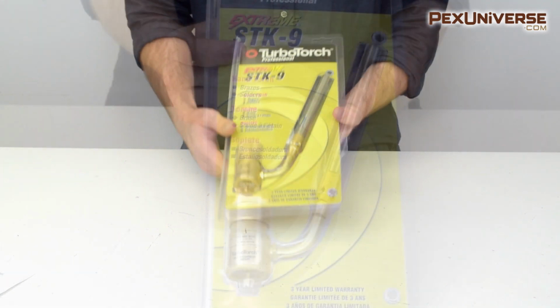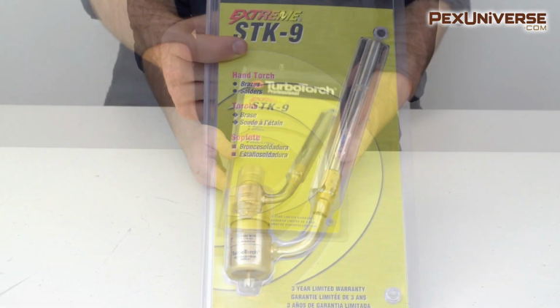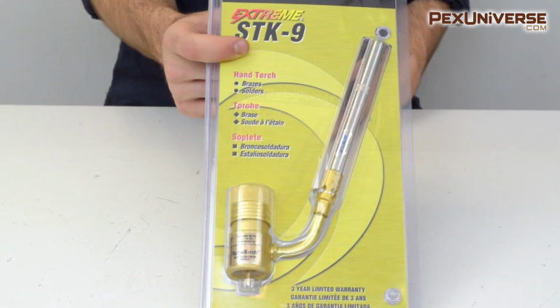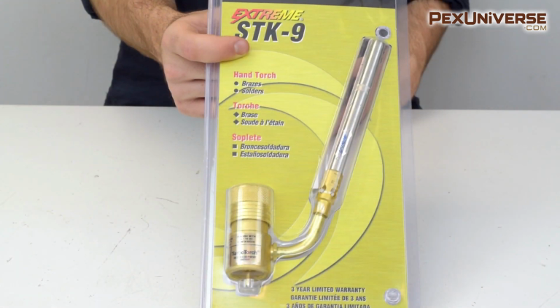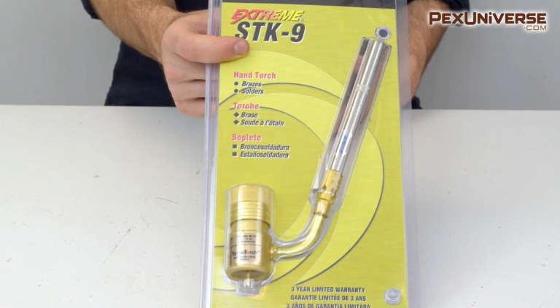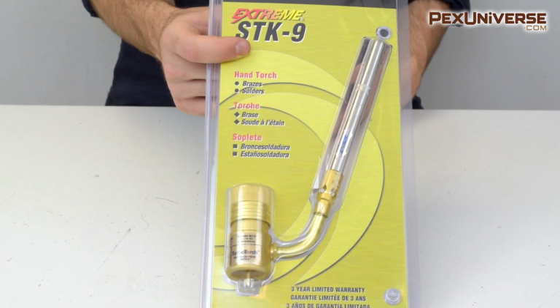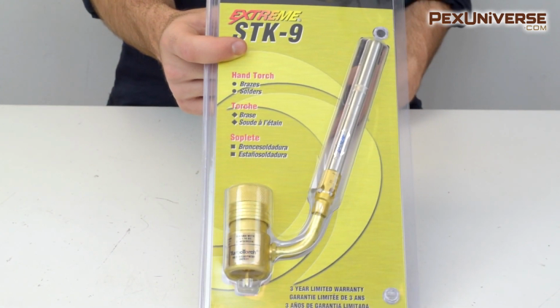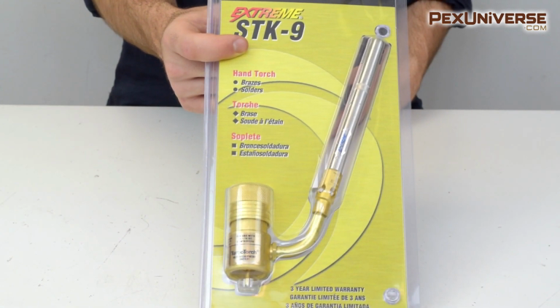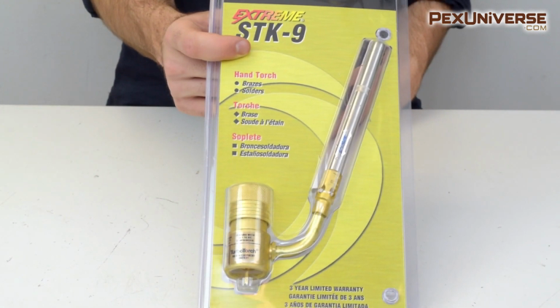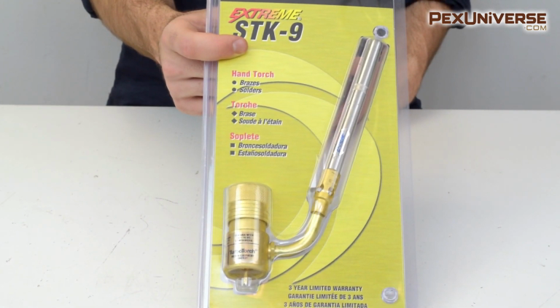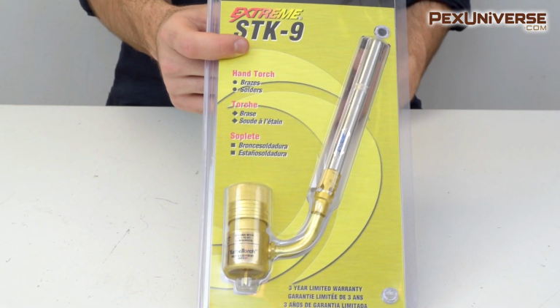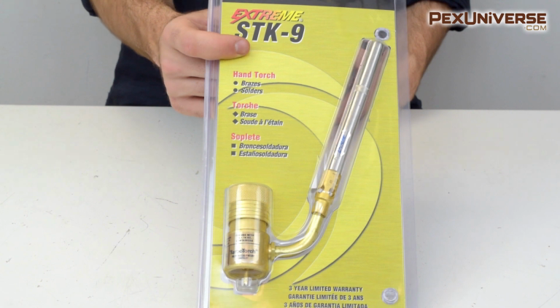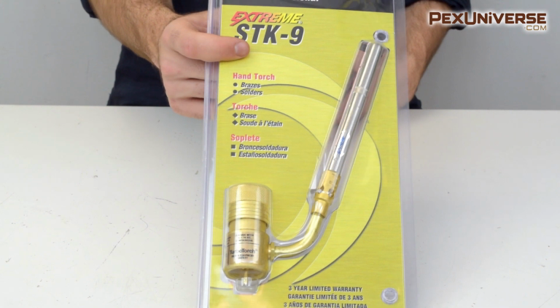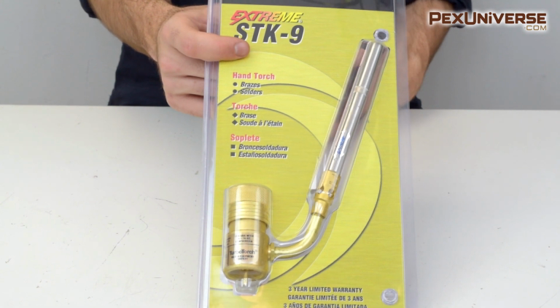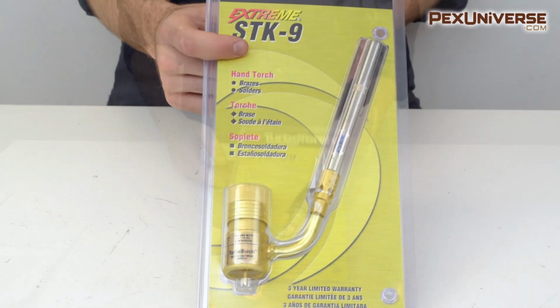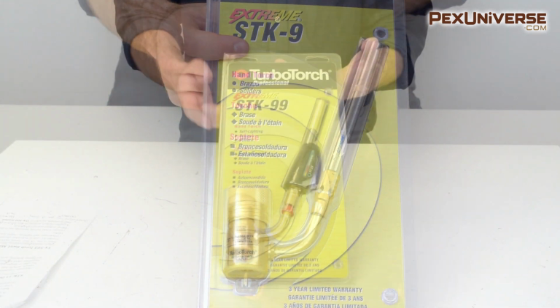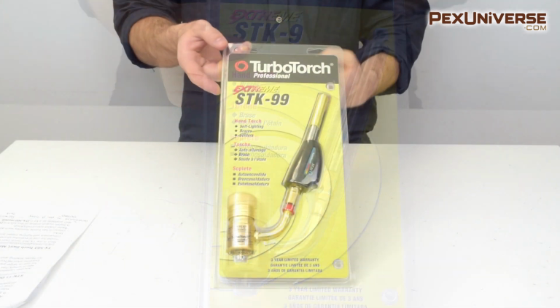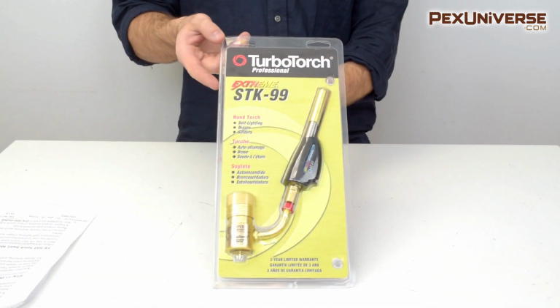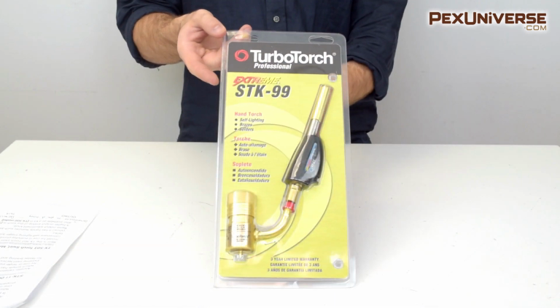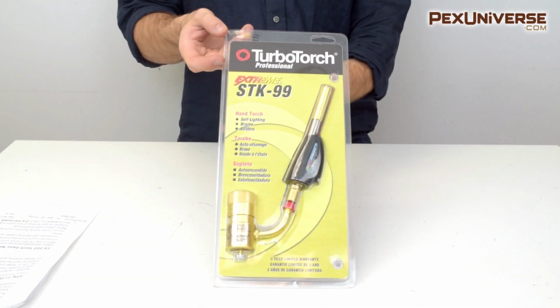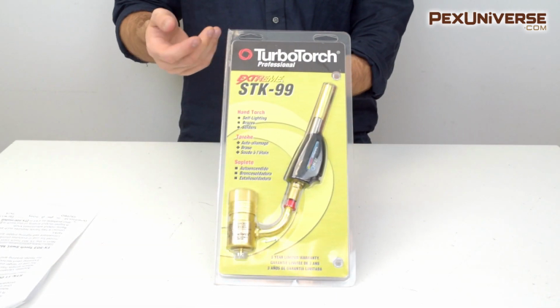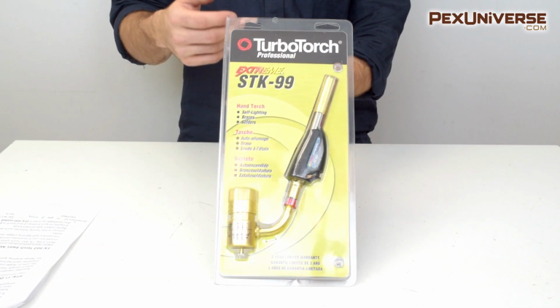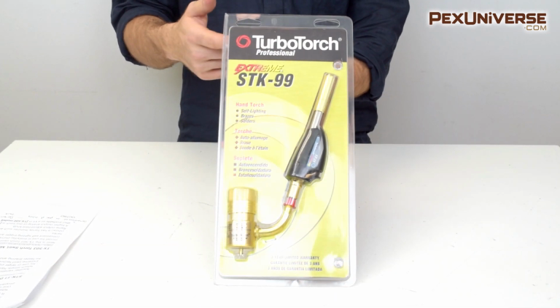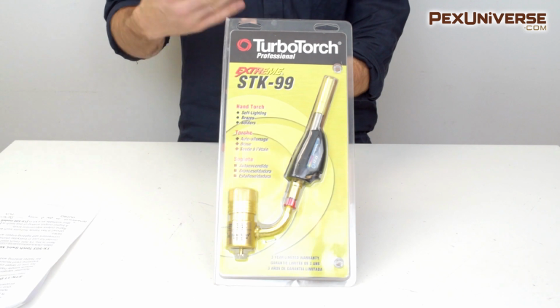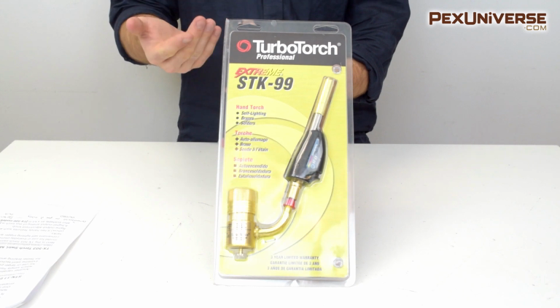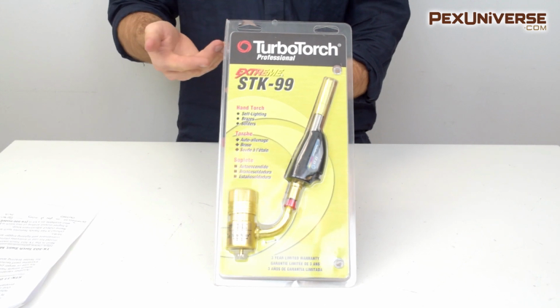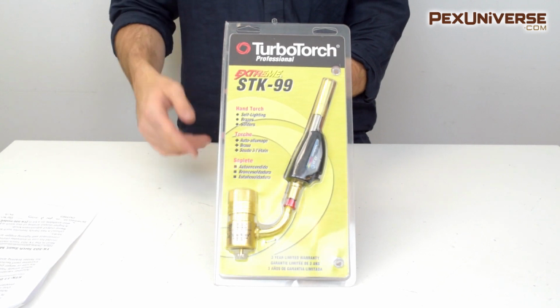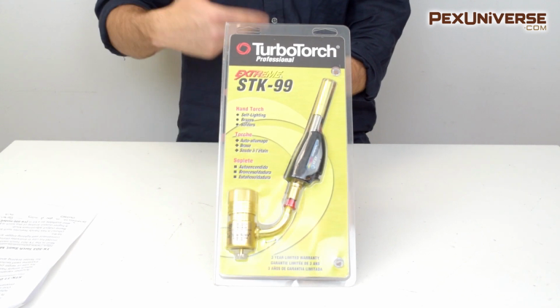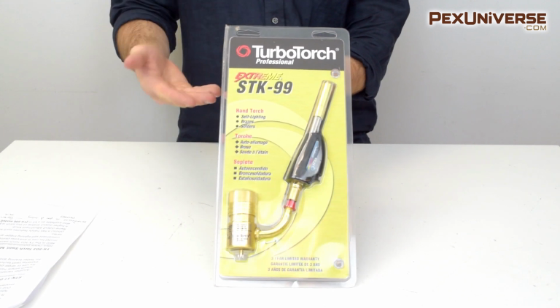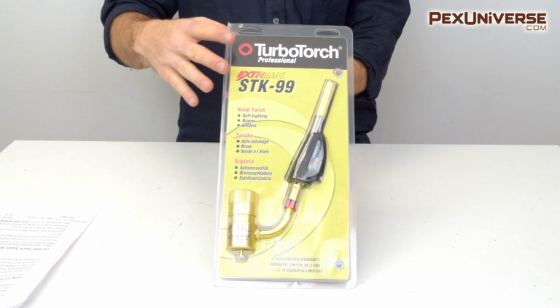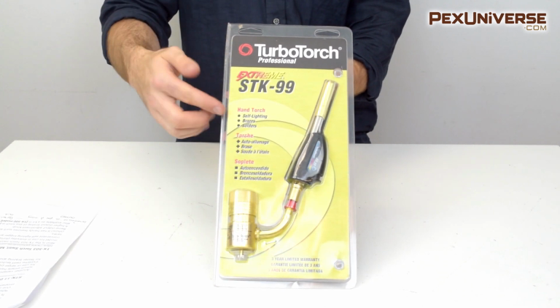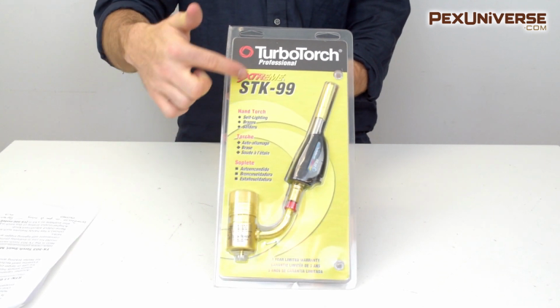The STK9 and STK99 models are especially popular due to the versatility of the 360-degree swivel tip, which makes it easy to work in confined spaces. The TX503 and TX504 models are better suited for new plumbing work.